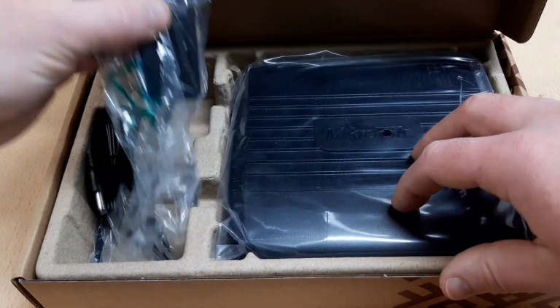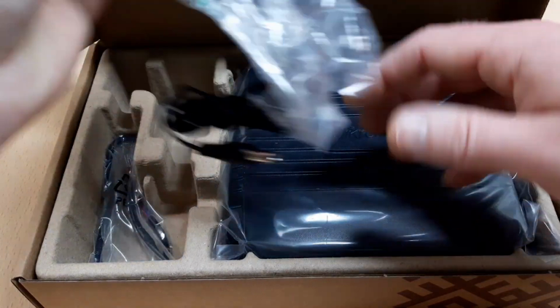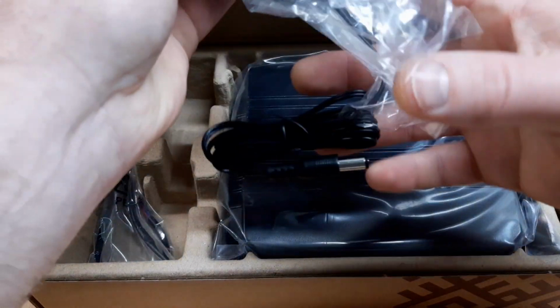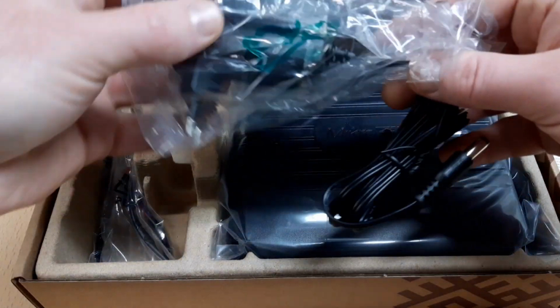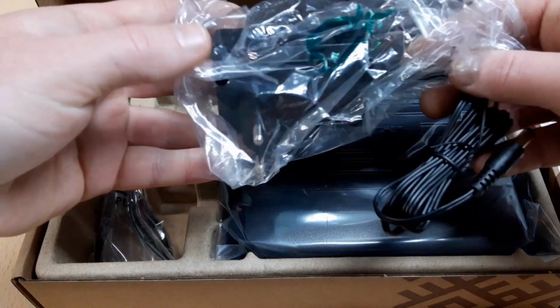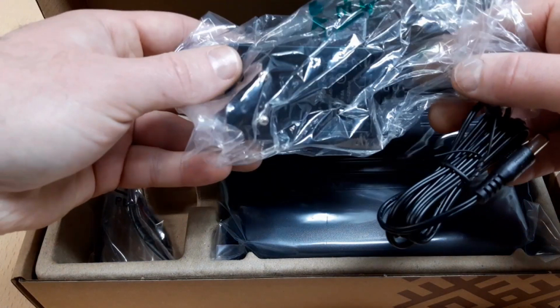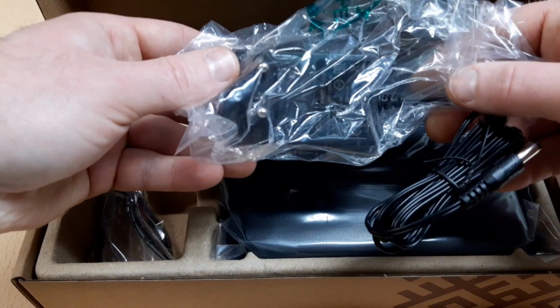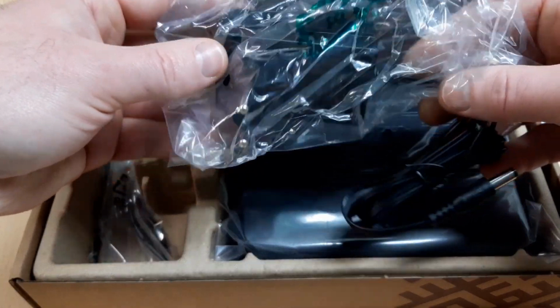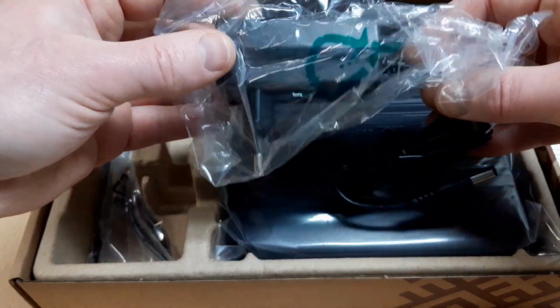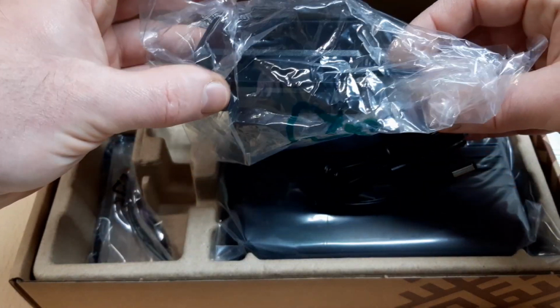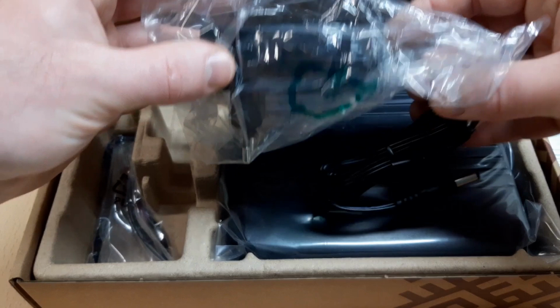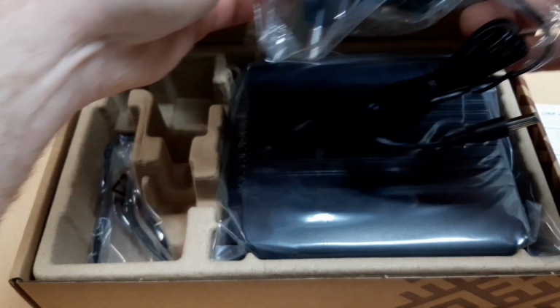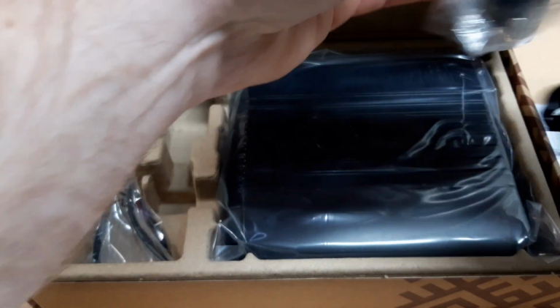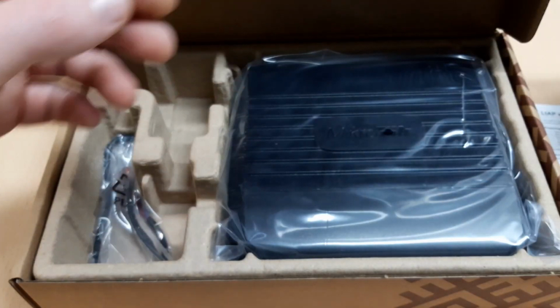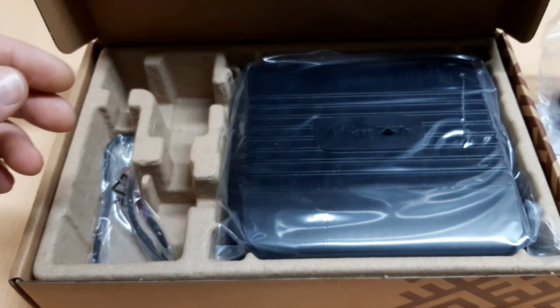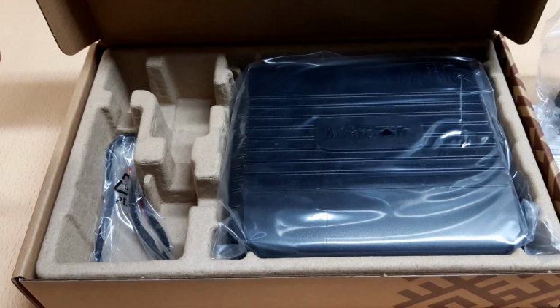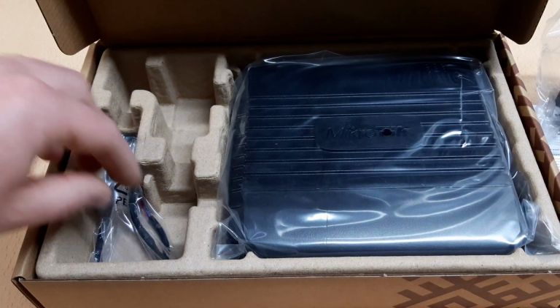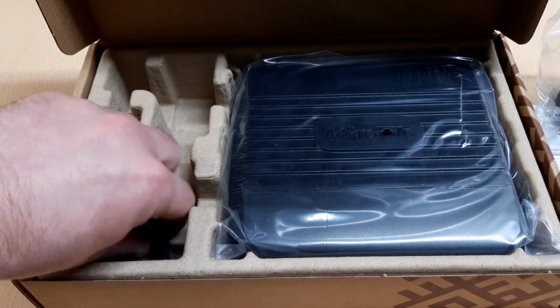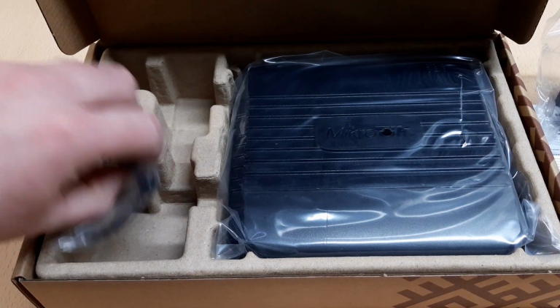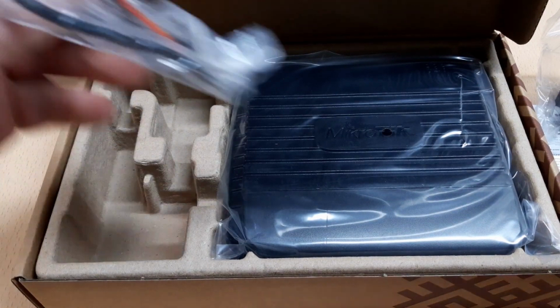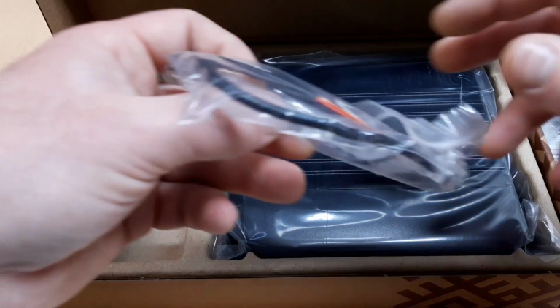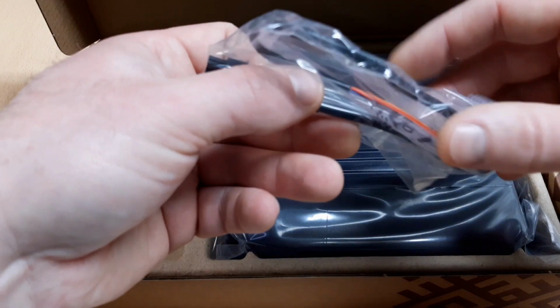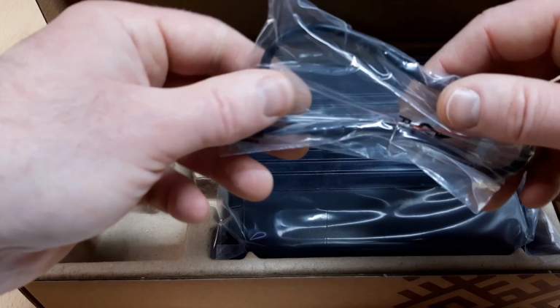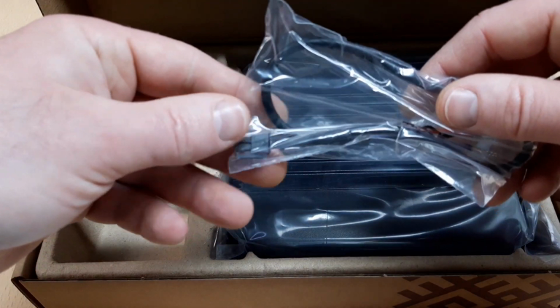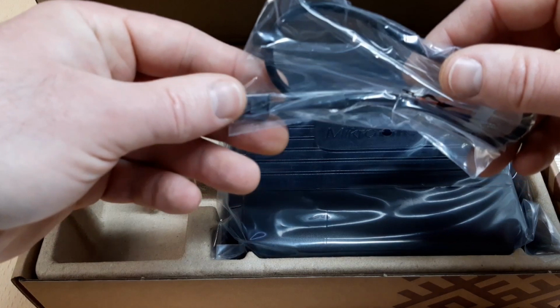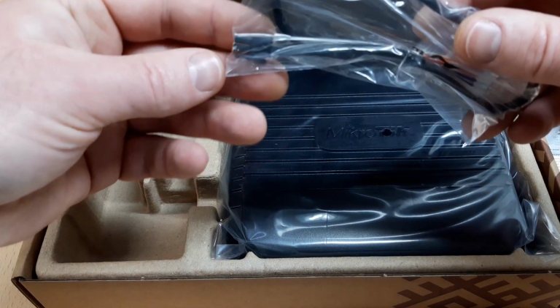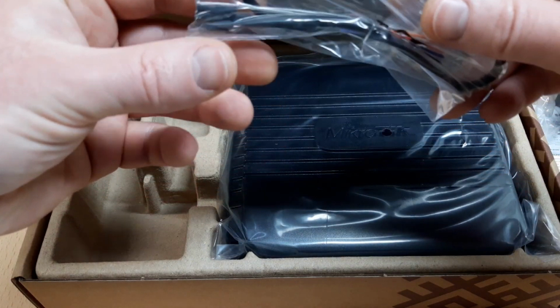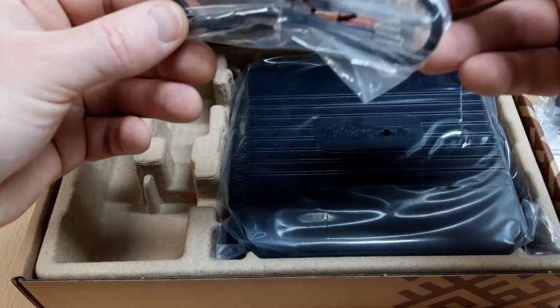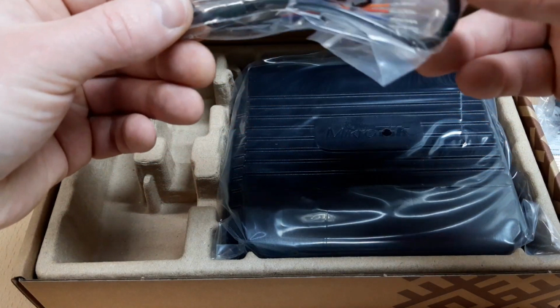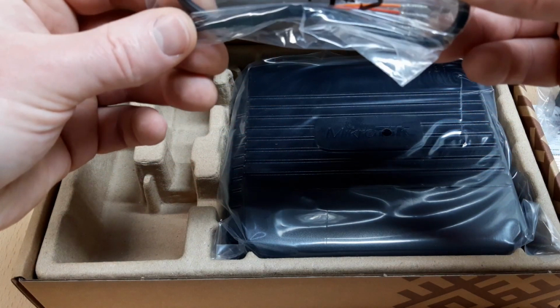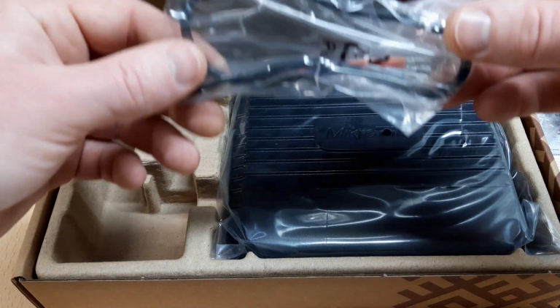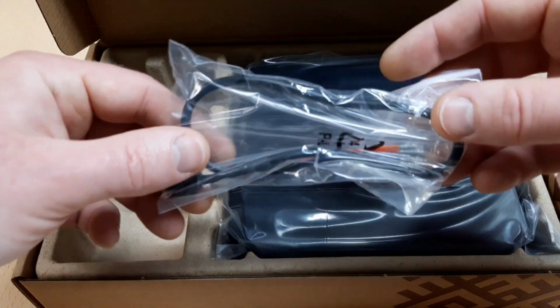And here we have a 24 volt, 1.2 ampere EU power adapter — nothing special, just a usual power adapter. And this looks like a 4-pin automotive adapter cable for use in vehicles.